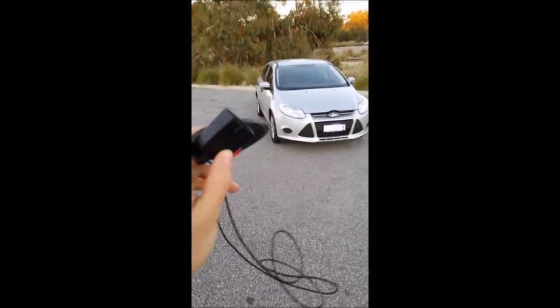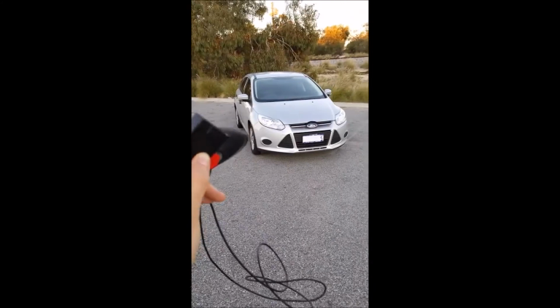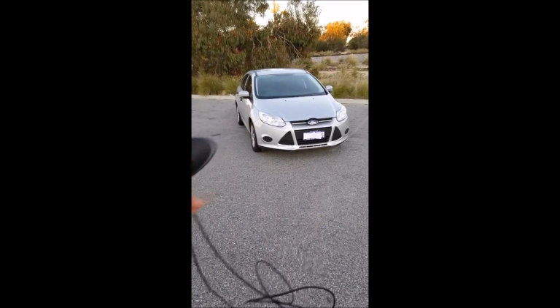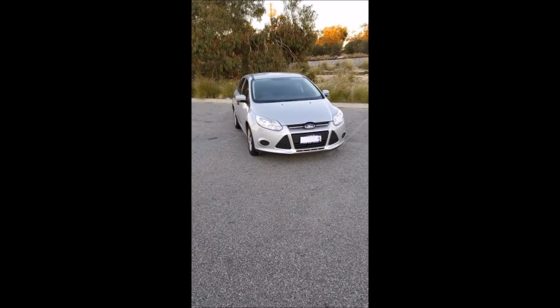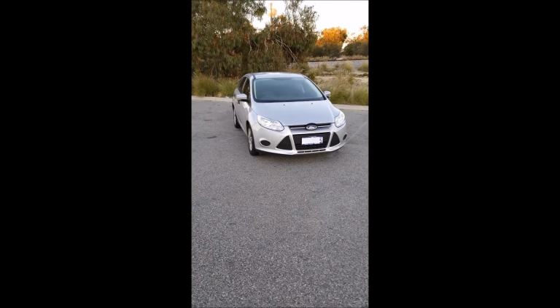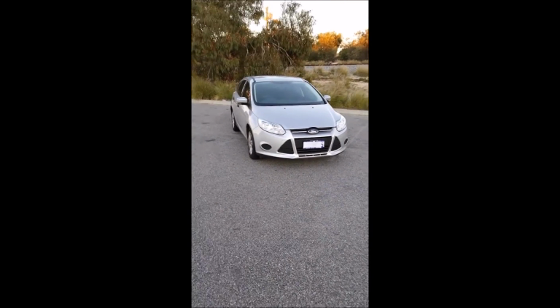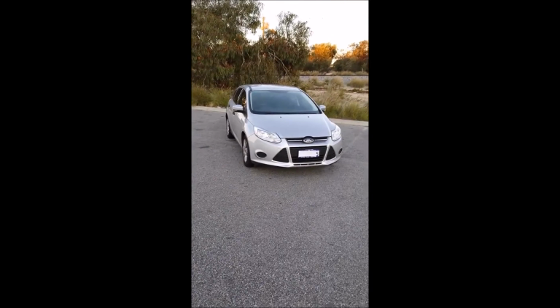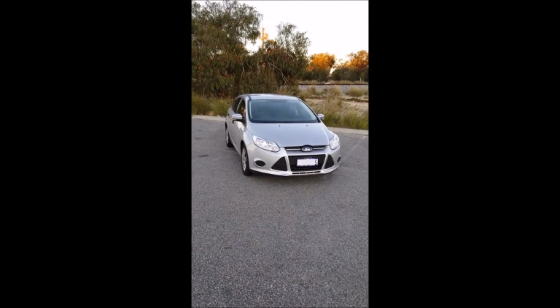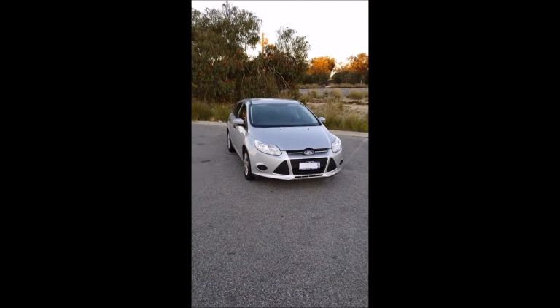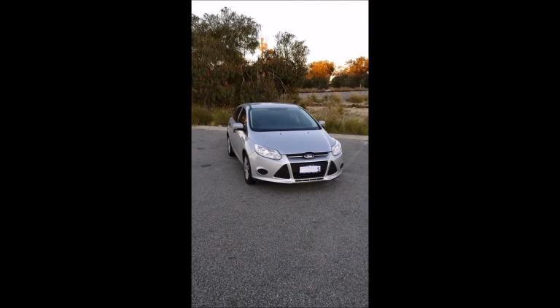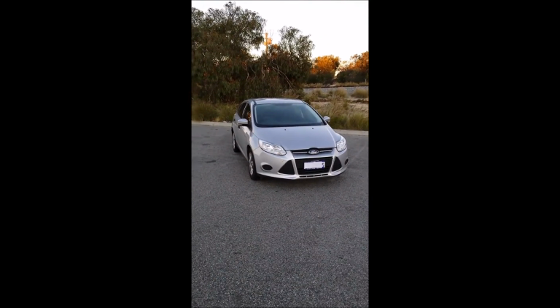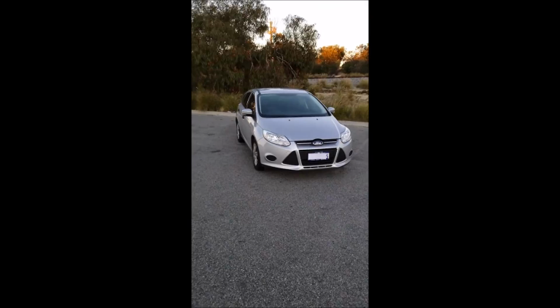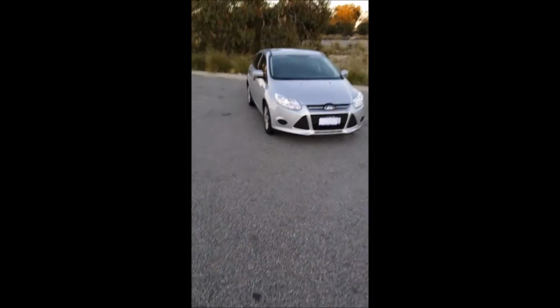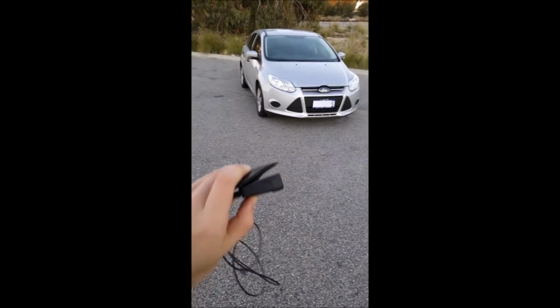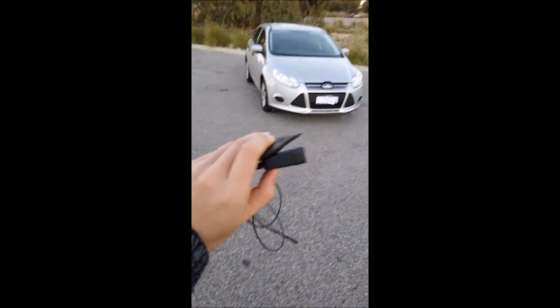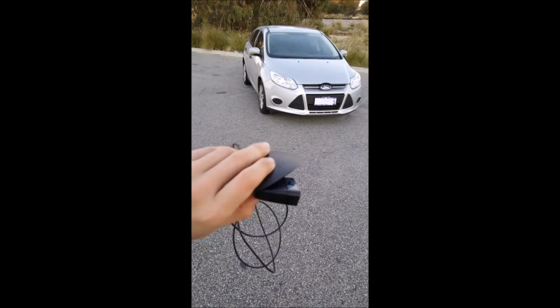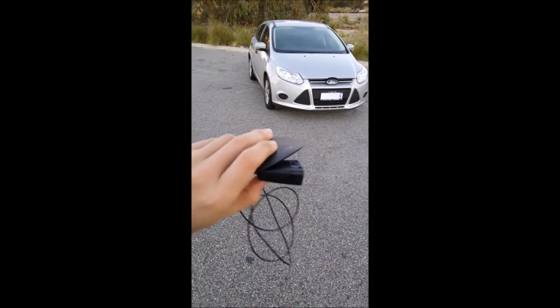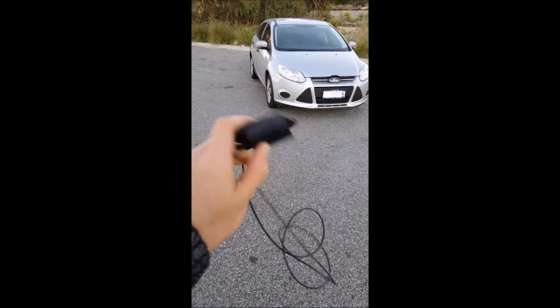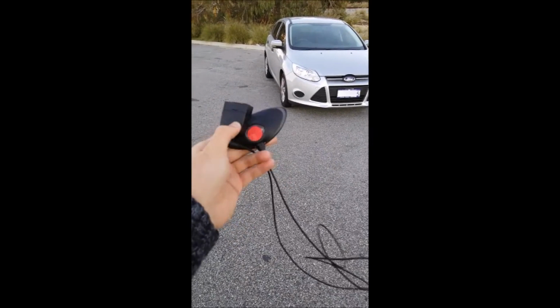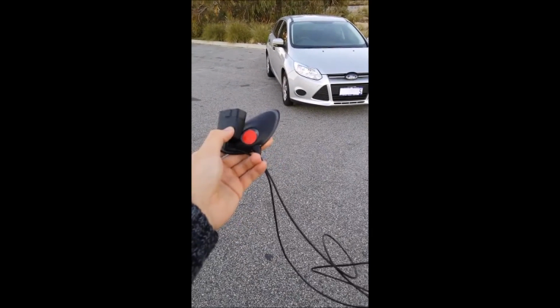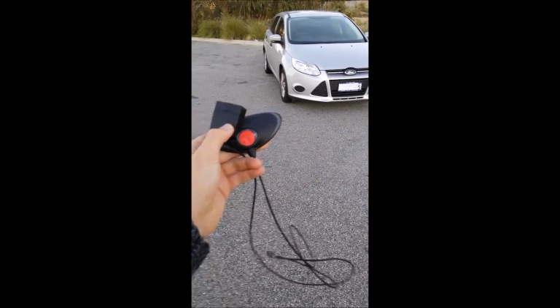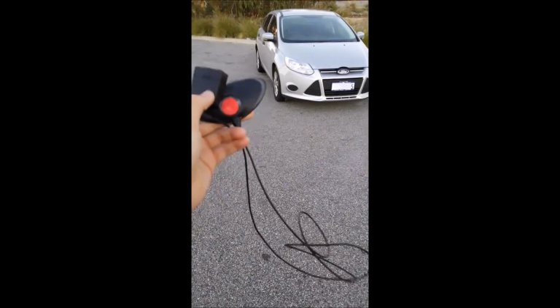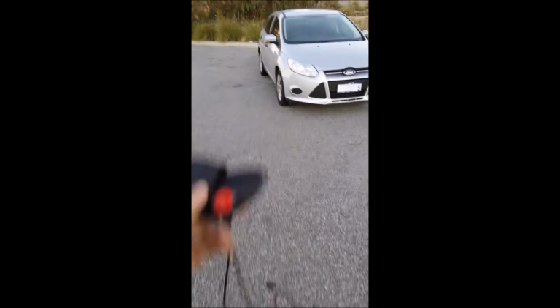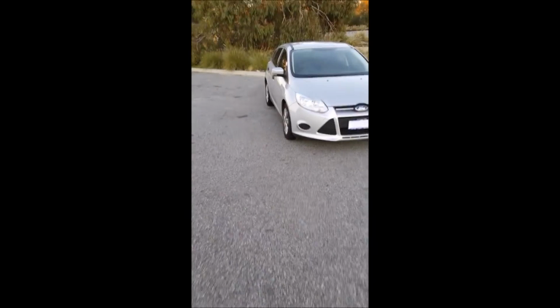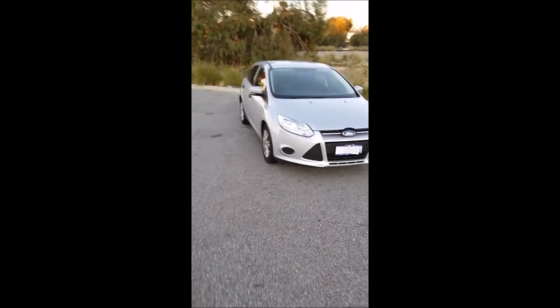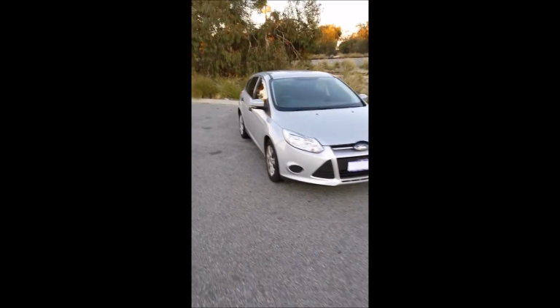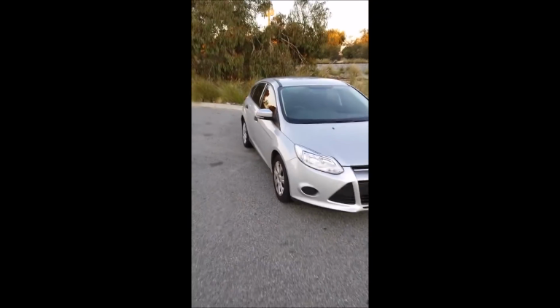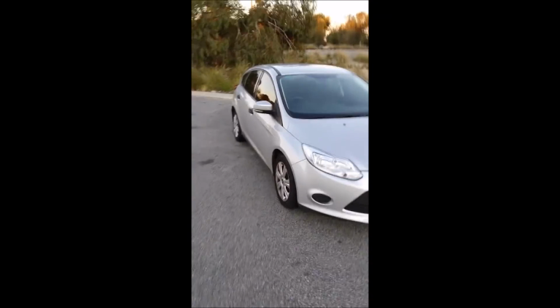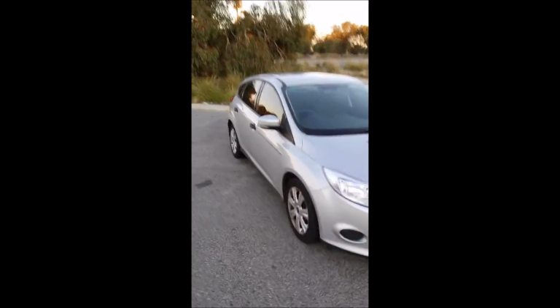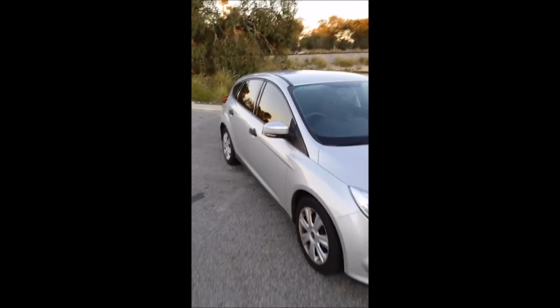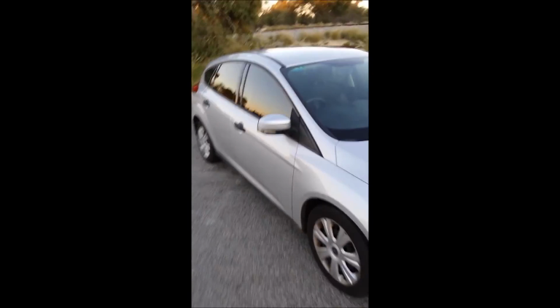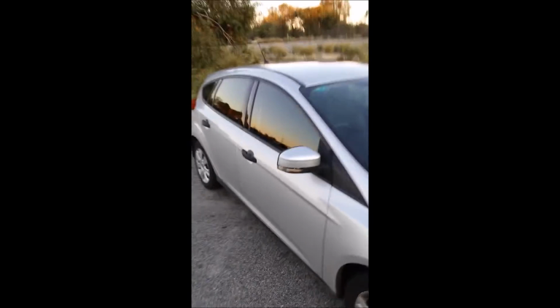So we're here with my daily drive, a Ford Focus from 2012, and the GoFar module from Kickstarter. We're going to have a look at how to locate the OBD port.